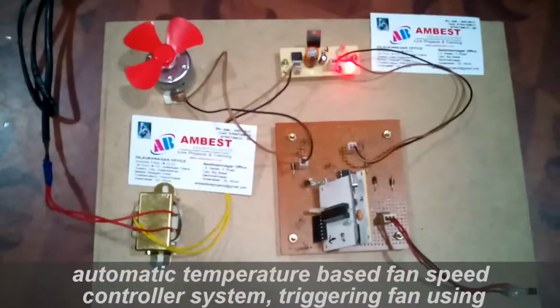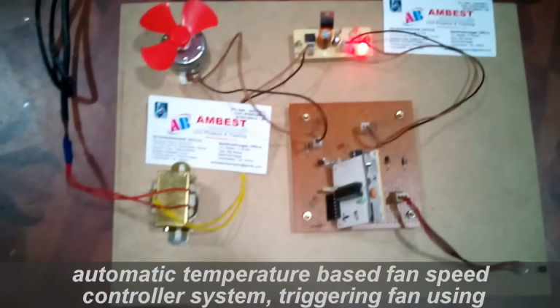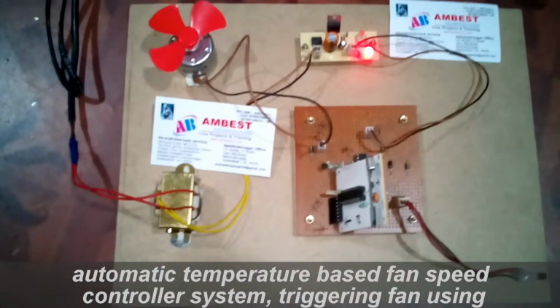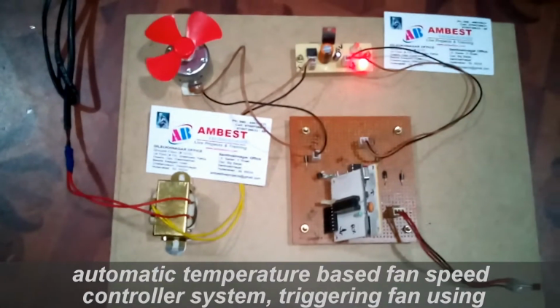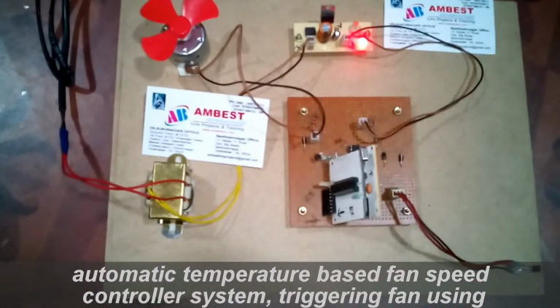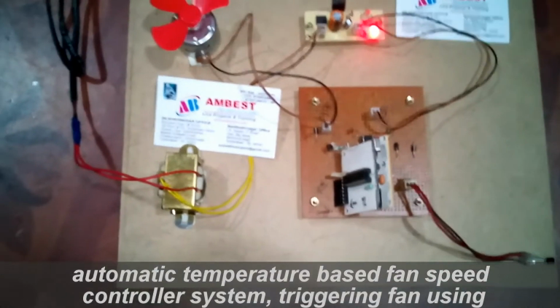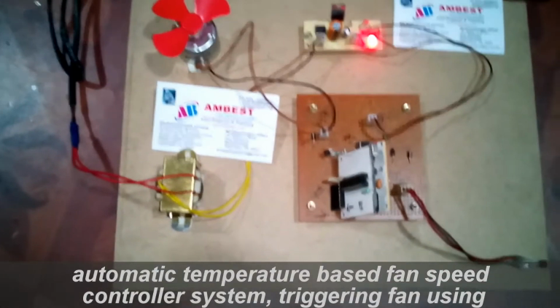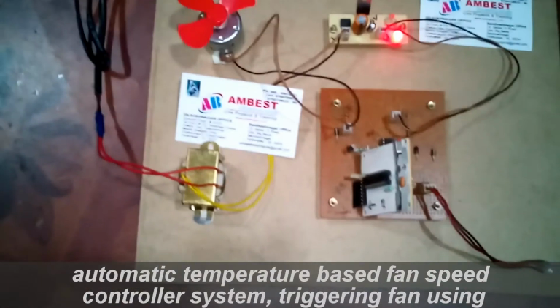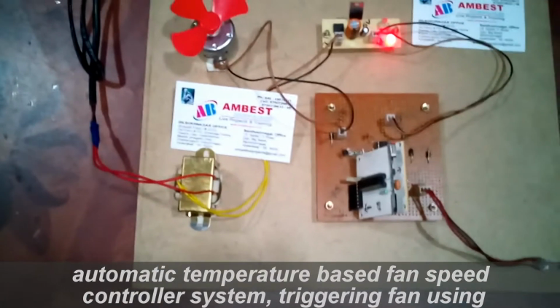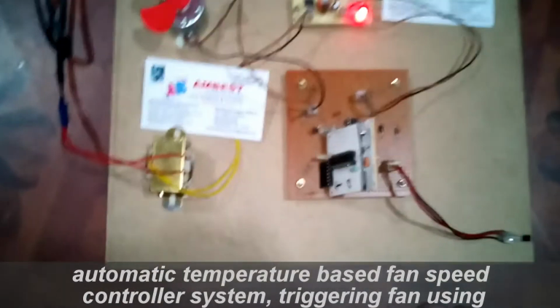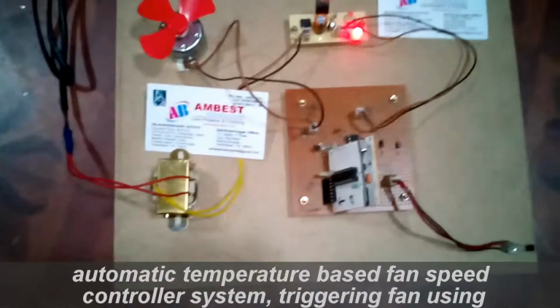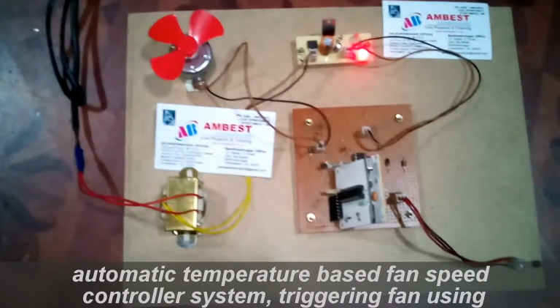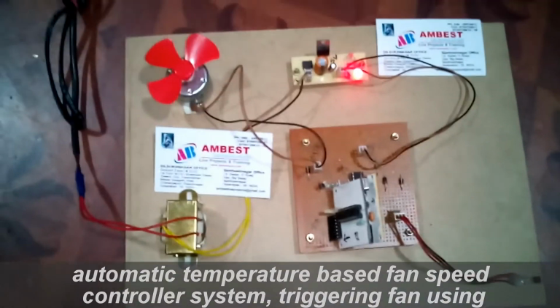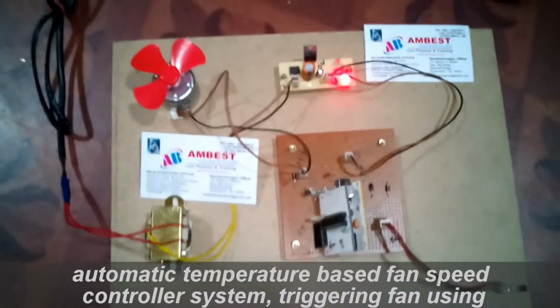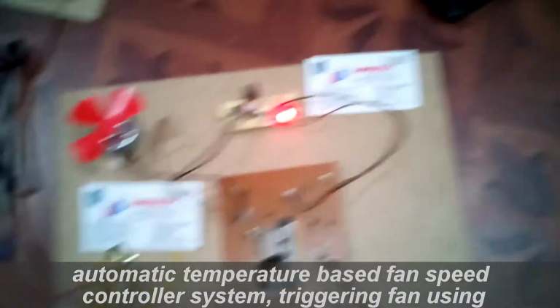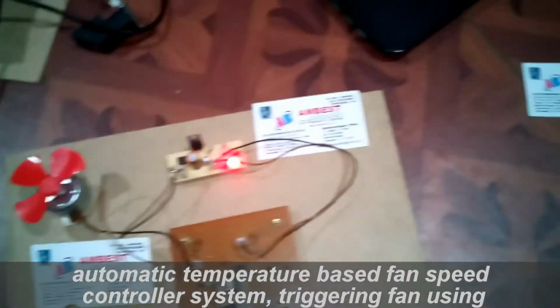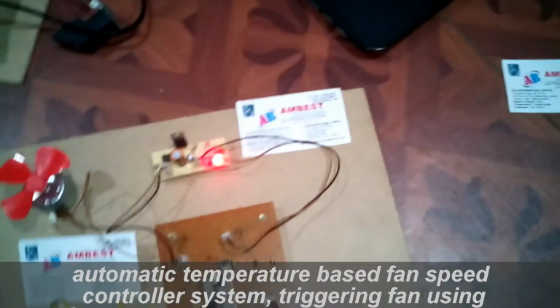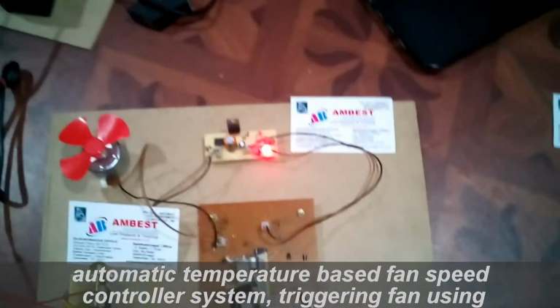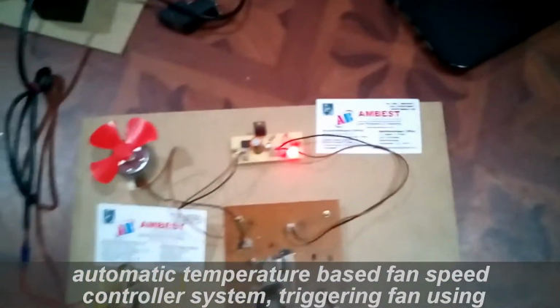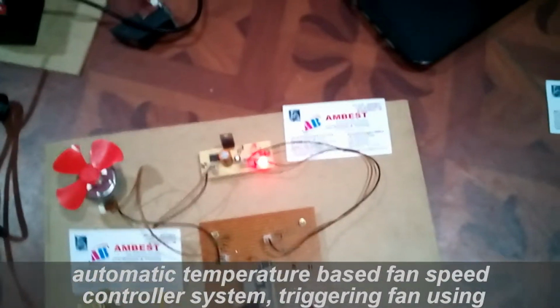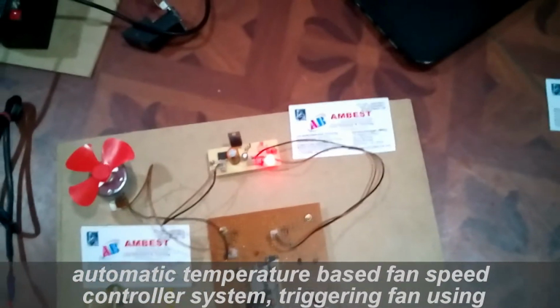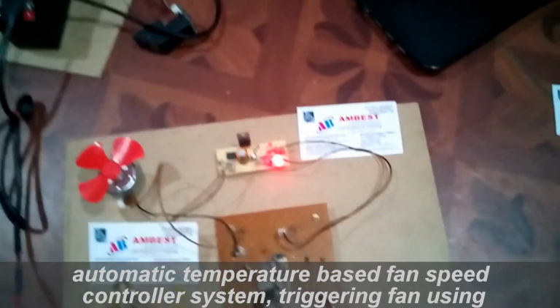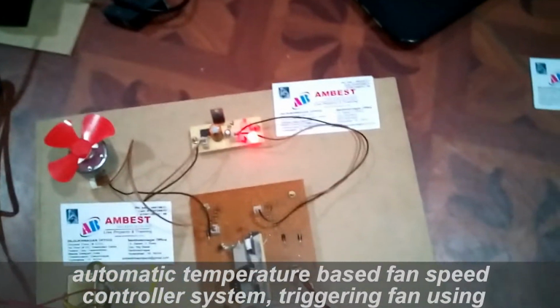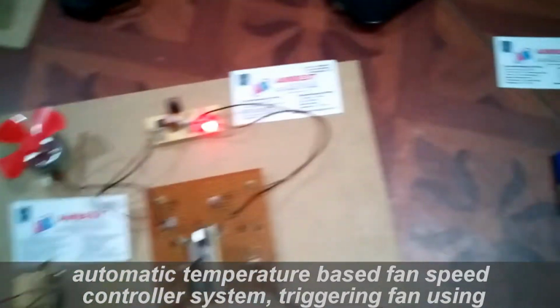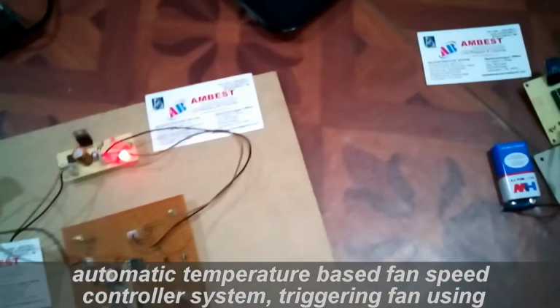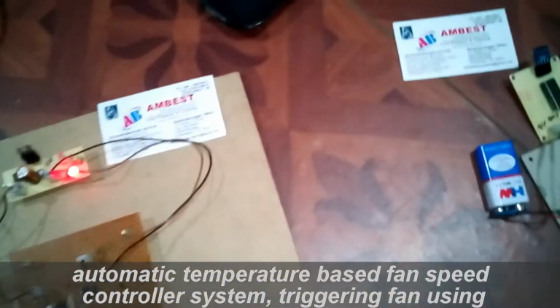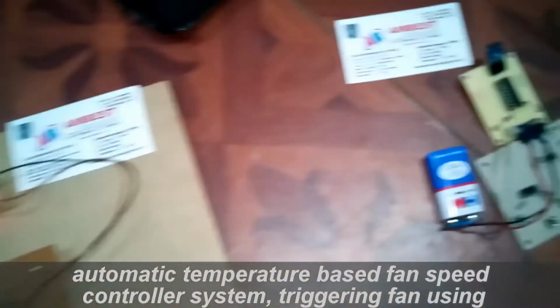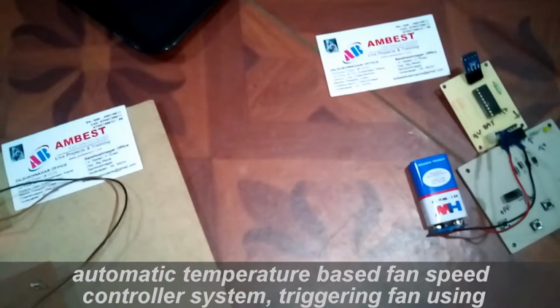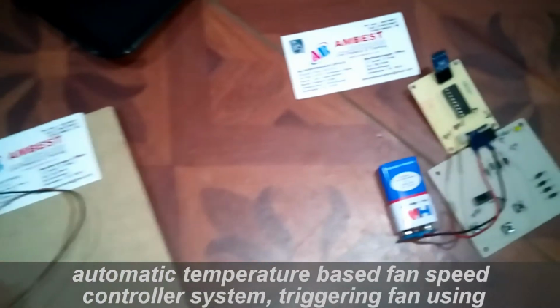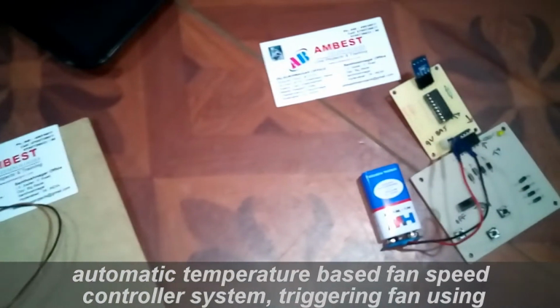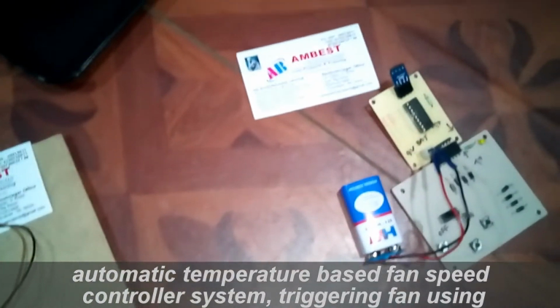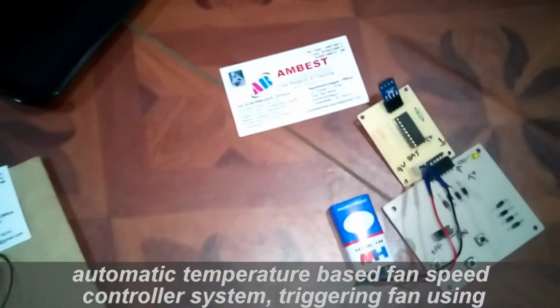Welcome to Ambas Technologies. Today I am going to demonstrate wireless remote control fan speed control with automatic temperature based control.